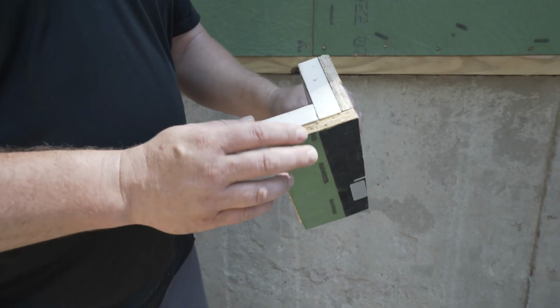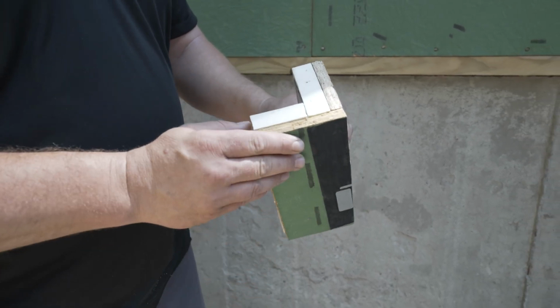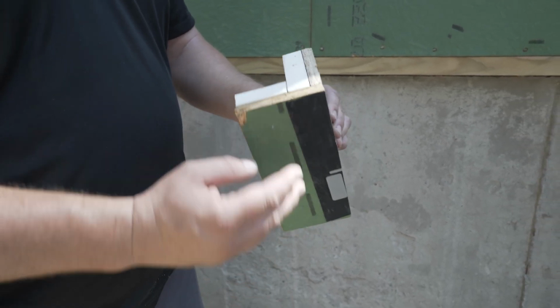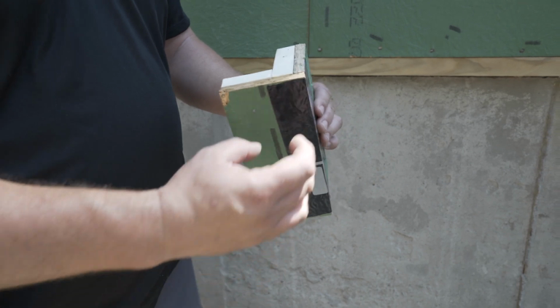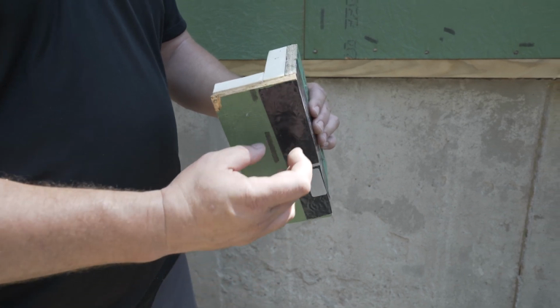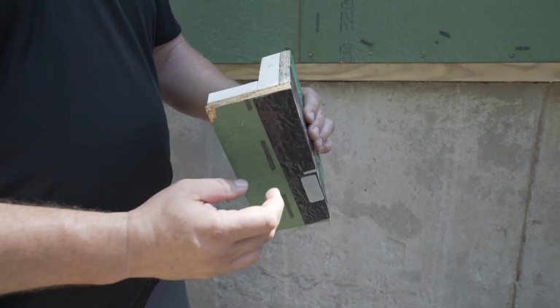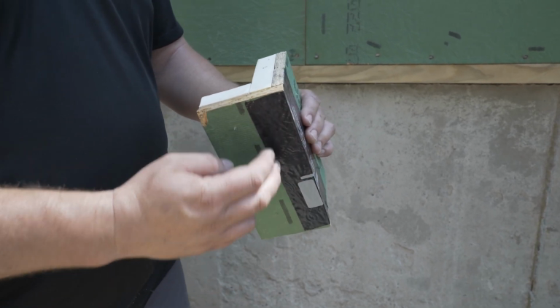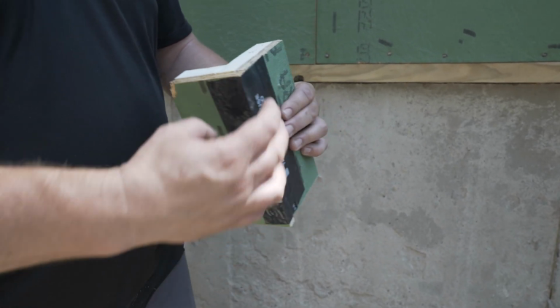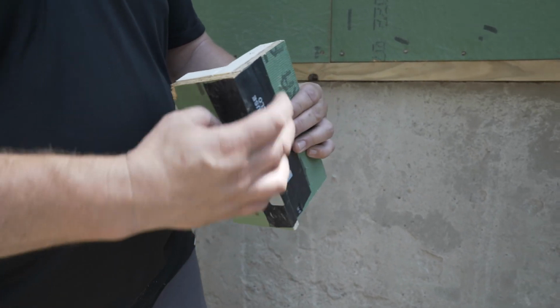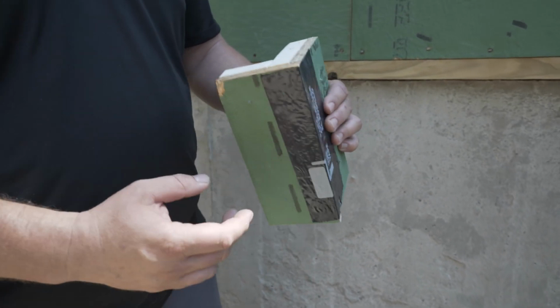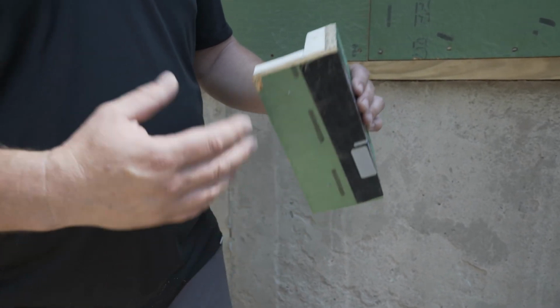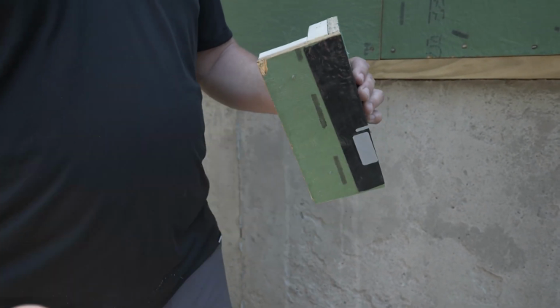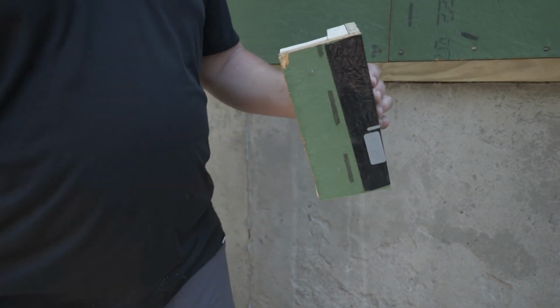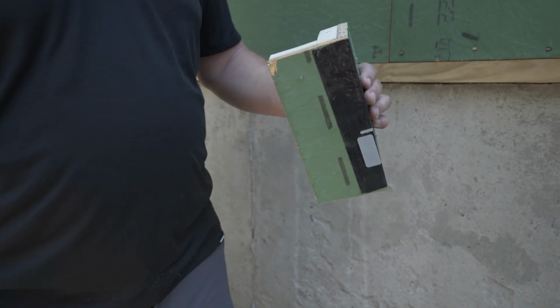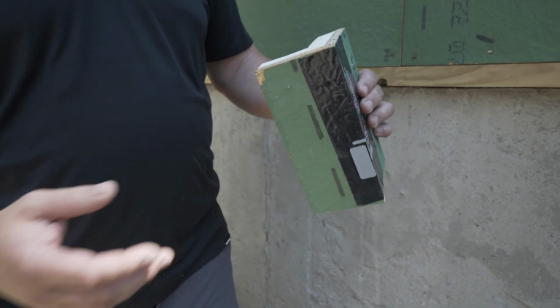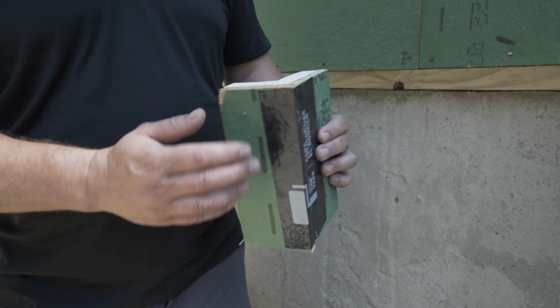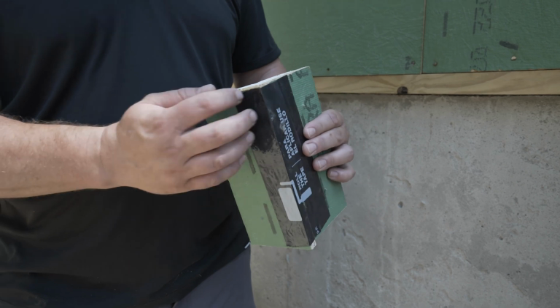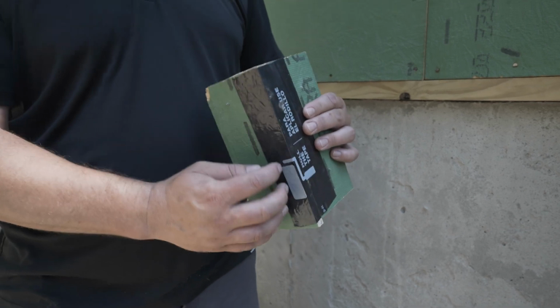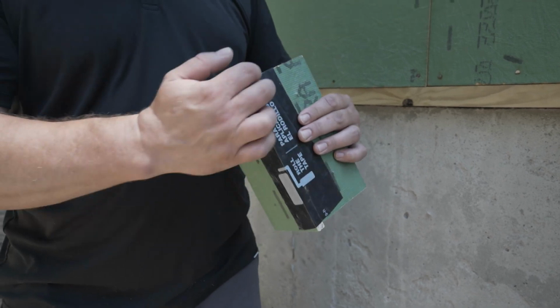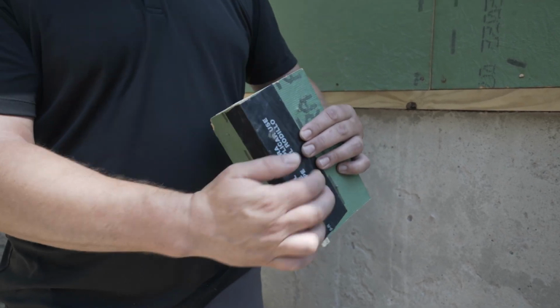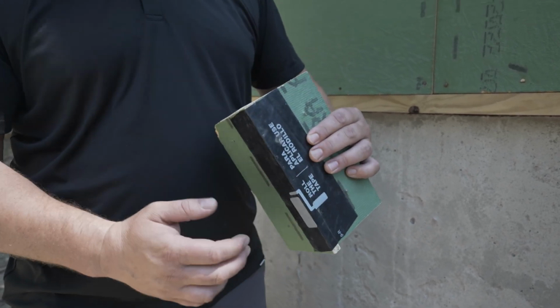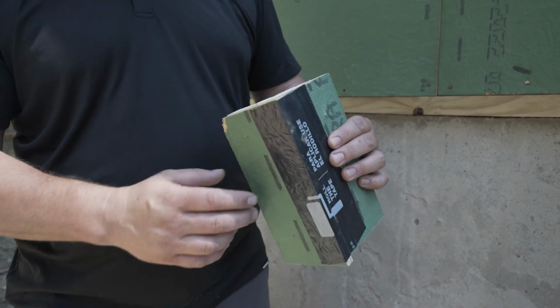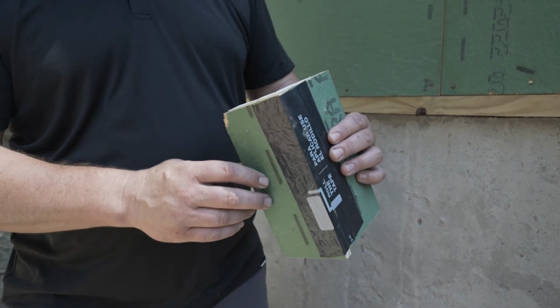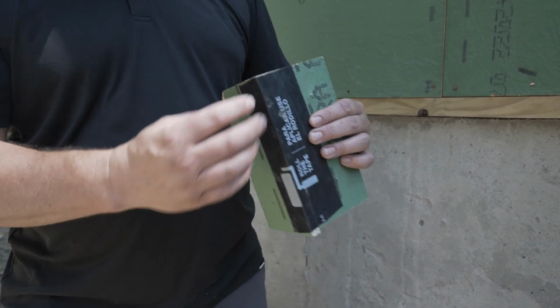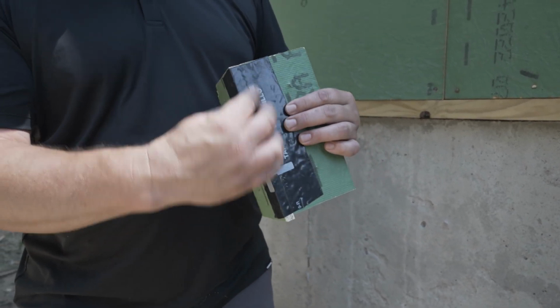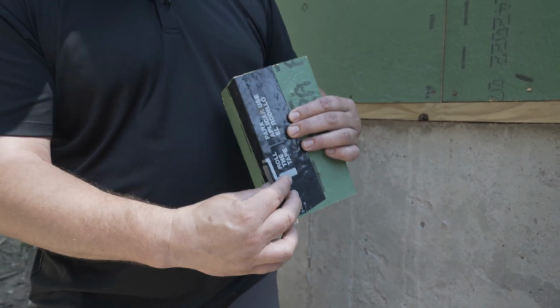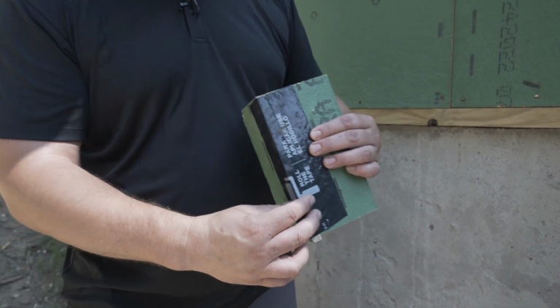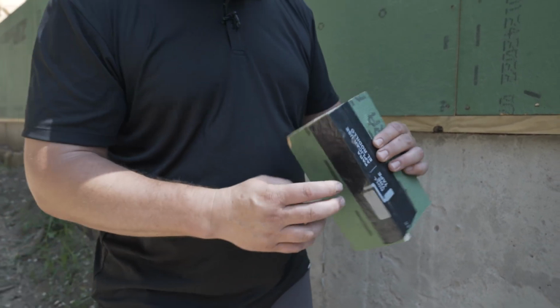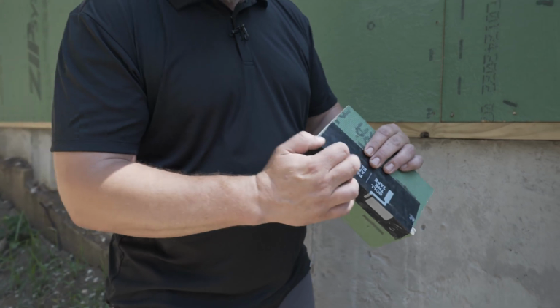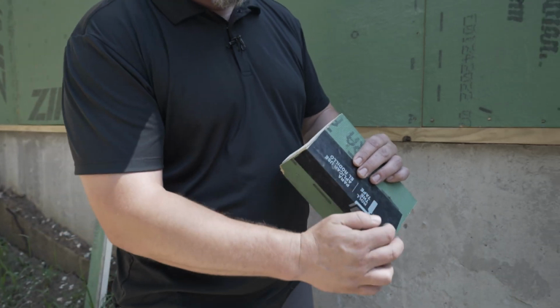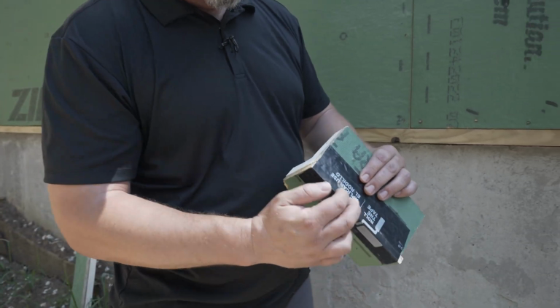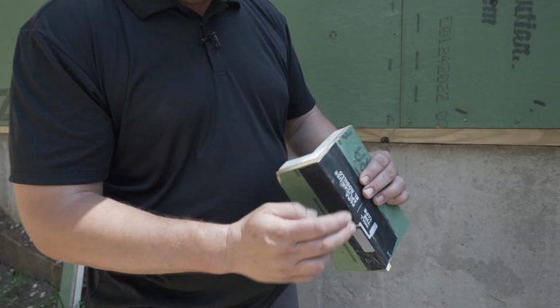And what that allows, no matter what we're doing — if it's stucco, corner trims, any type of siding — we have consistent nailing on both sides of our corner. And then it tapes nice and clean, so we're not having any gaps with our tape.